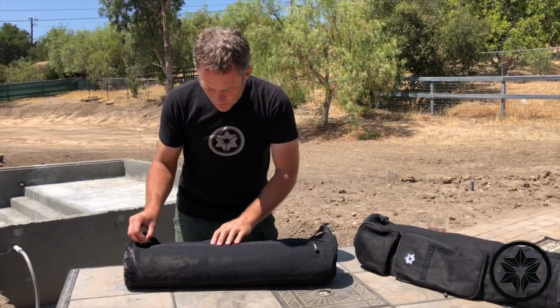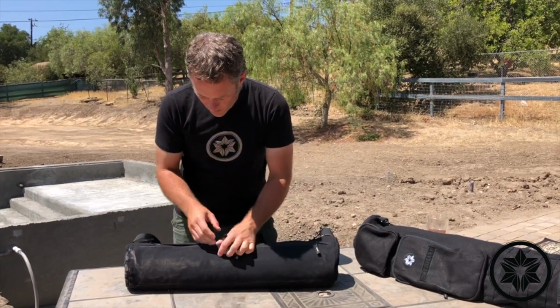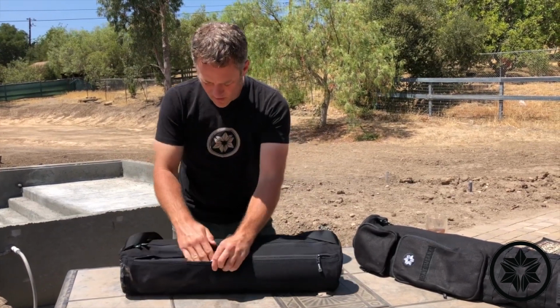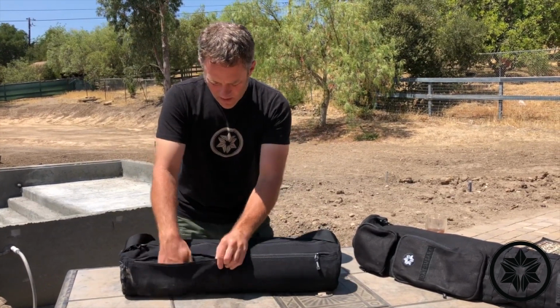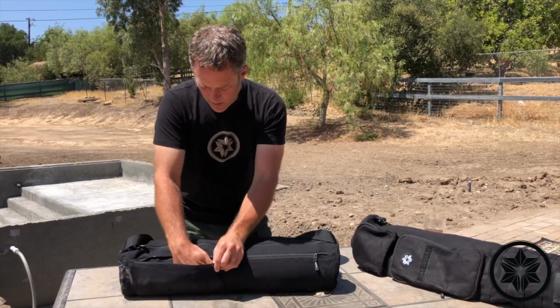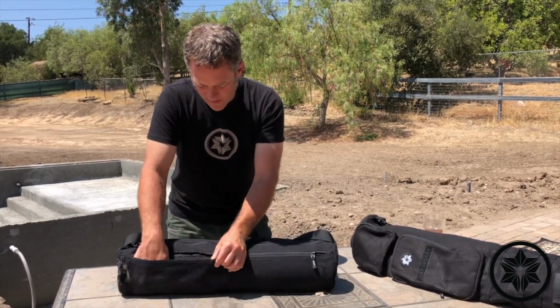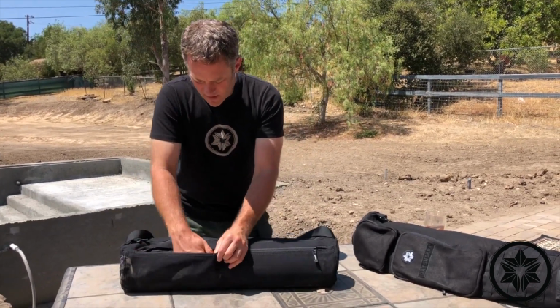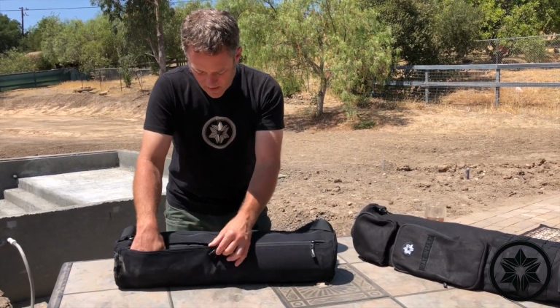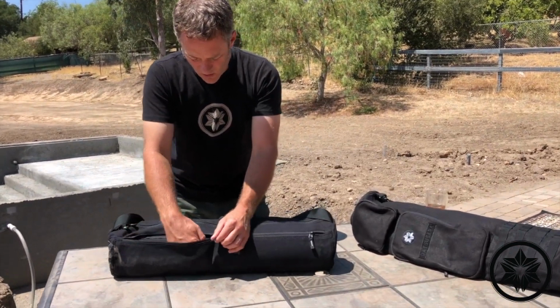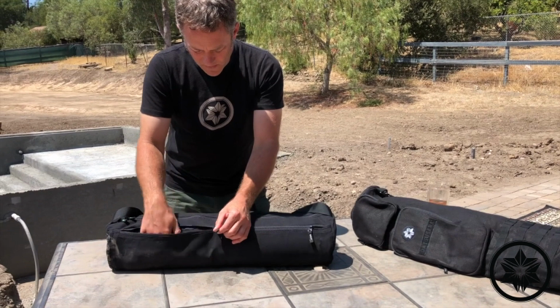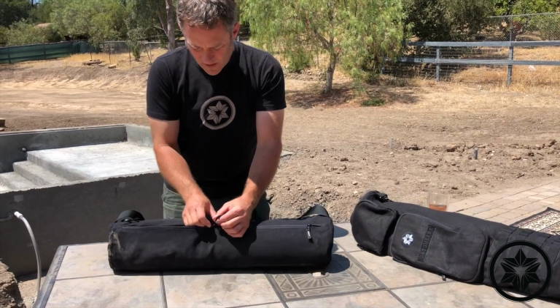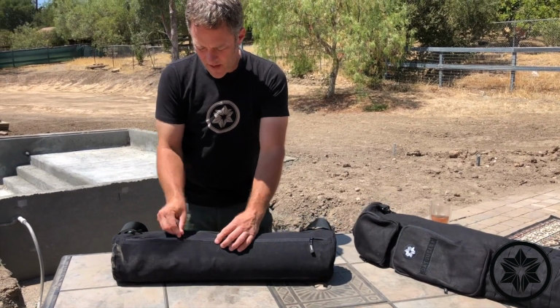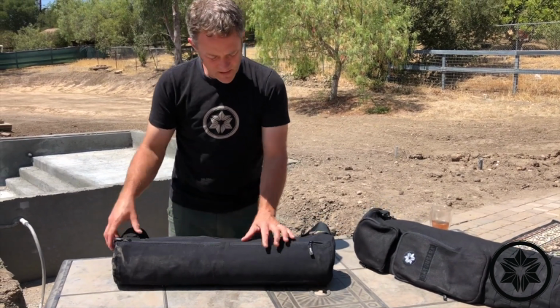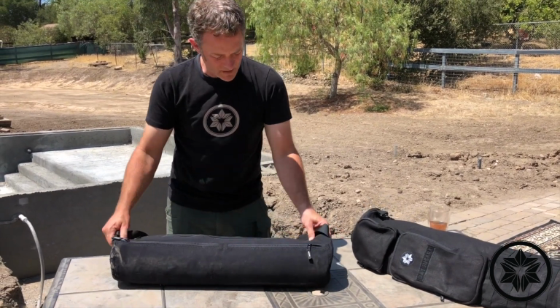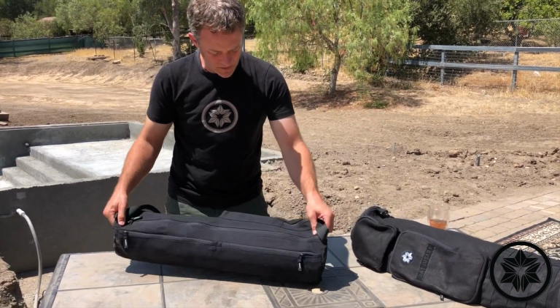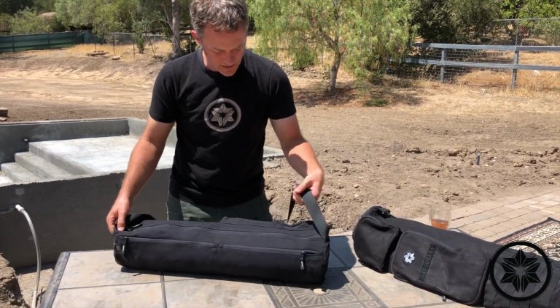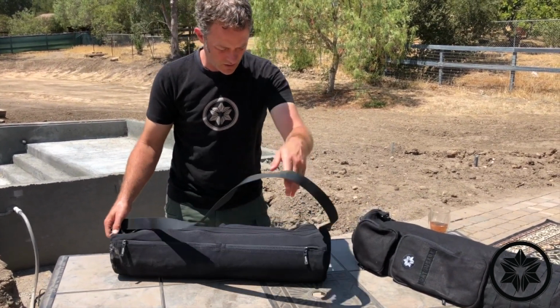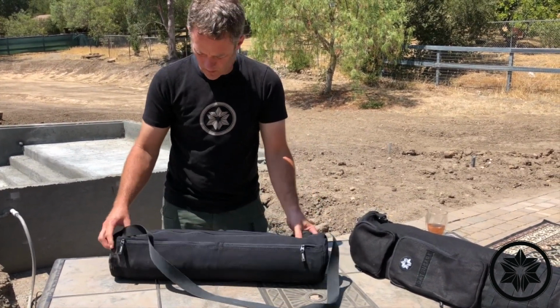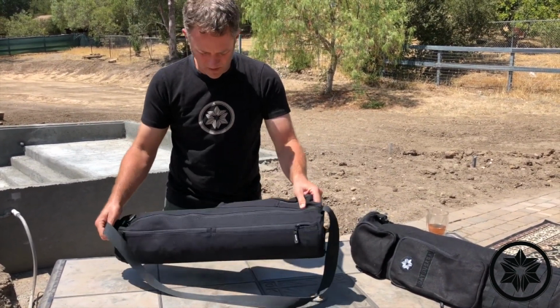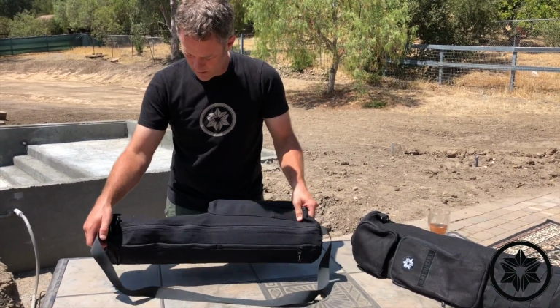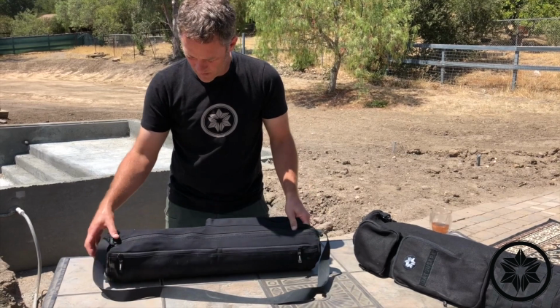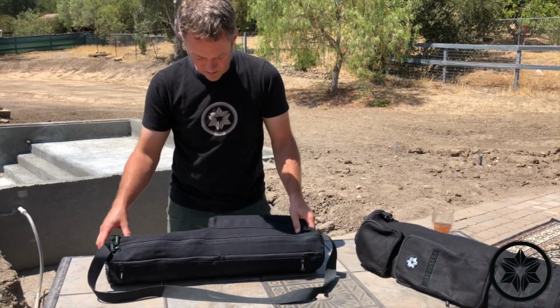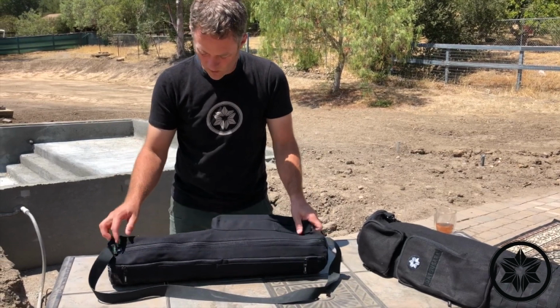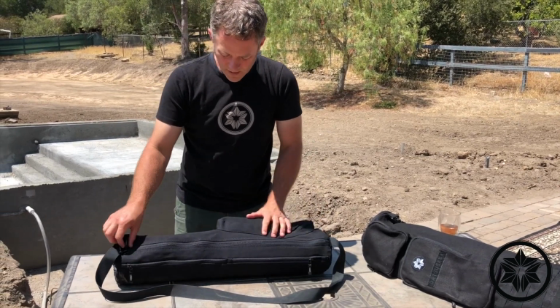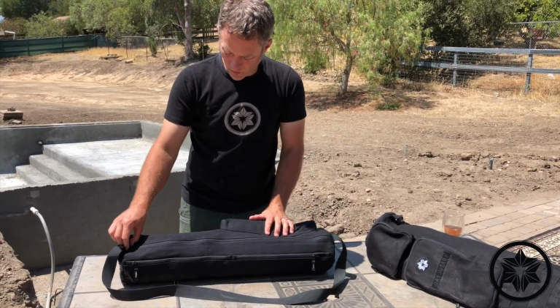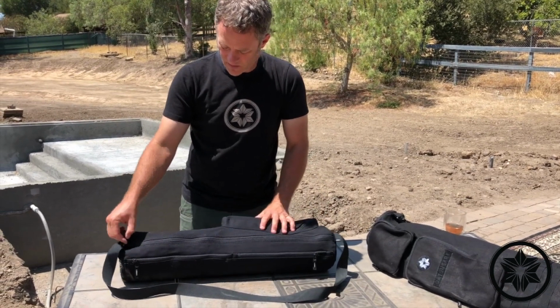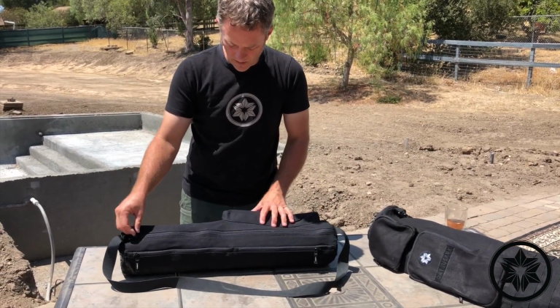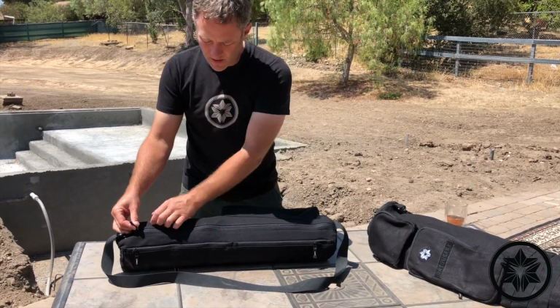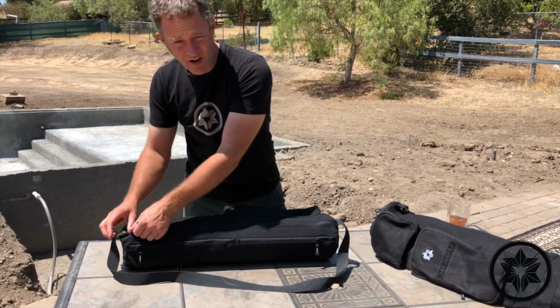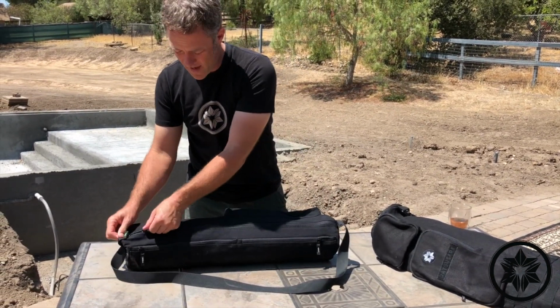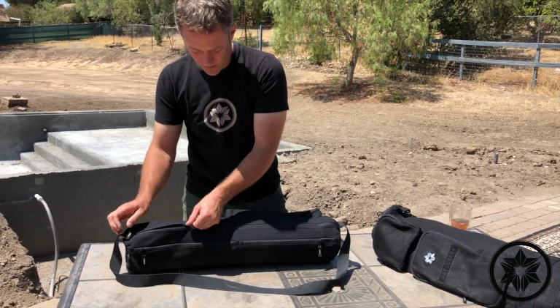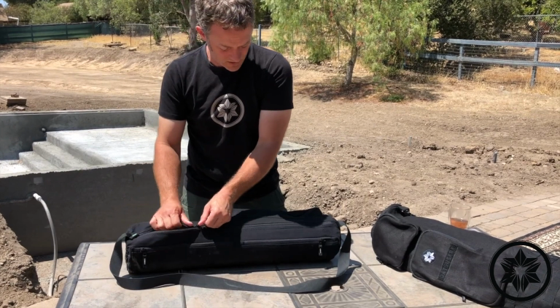On the back we have a couple of flat pockets. You could probably fit something like a t-shirt or thin clothing in there — which is probably what most people are wearing anyway. Or if you're wearing something bigger, you could take out your mat and put your clothes in the center when you're doing your practice.